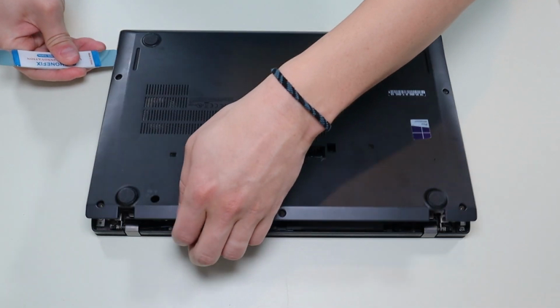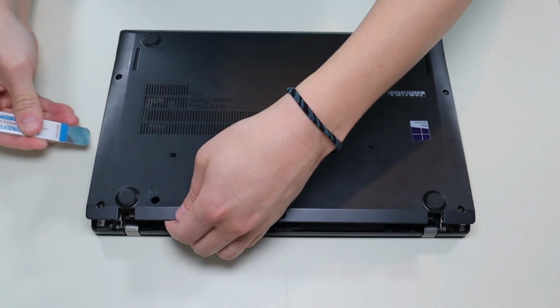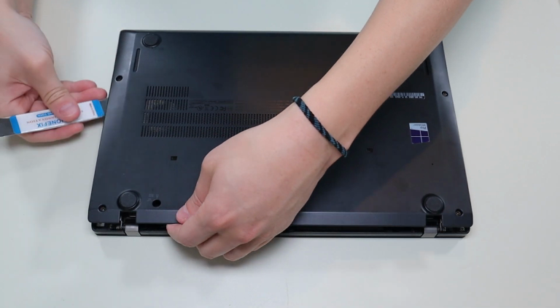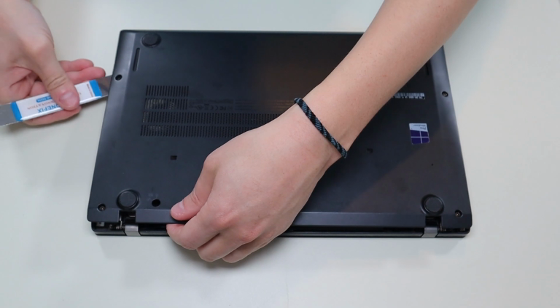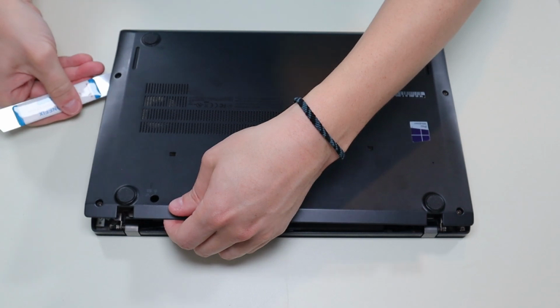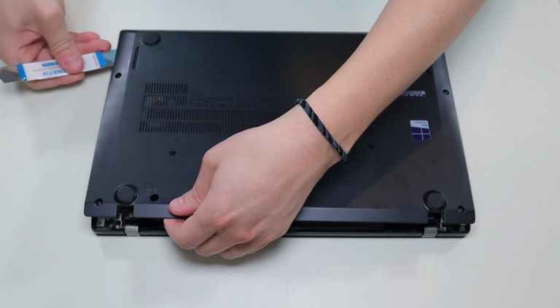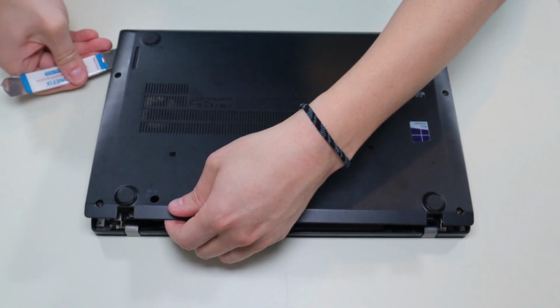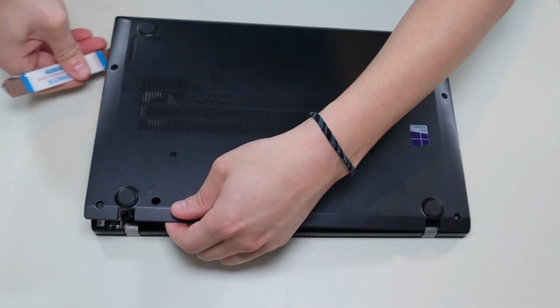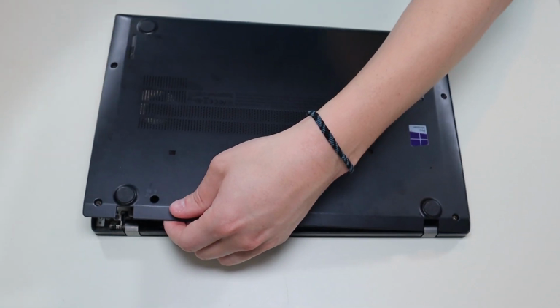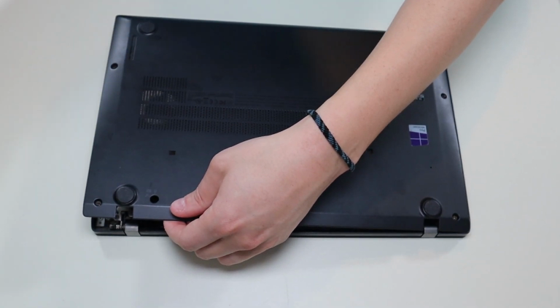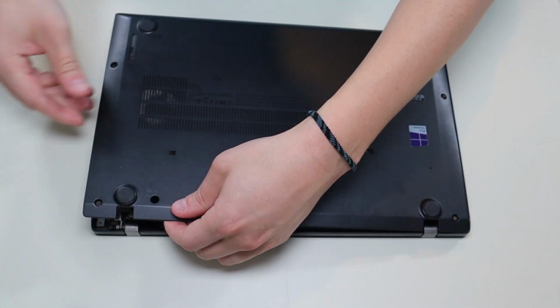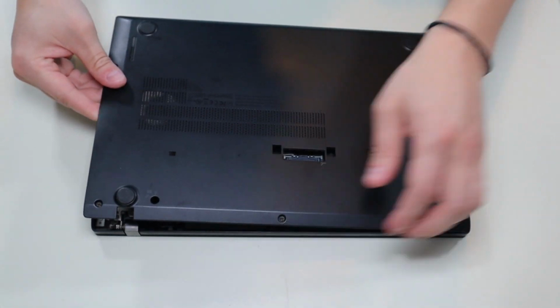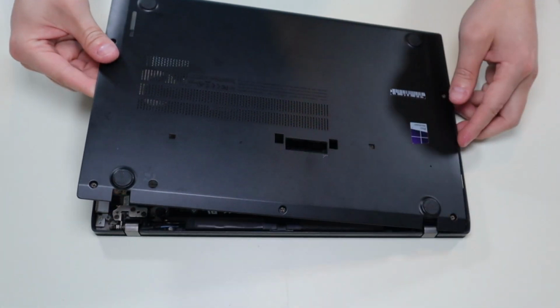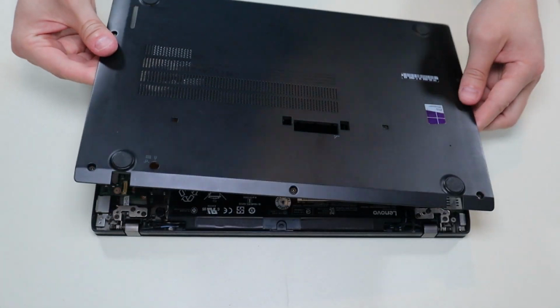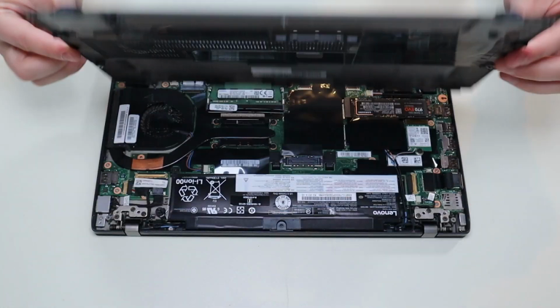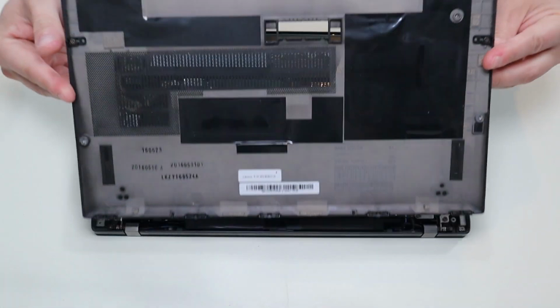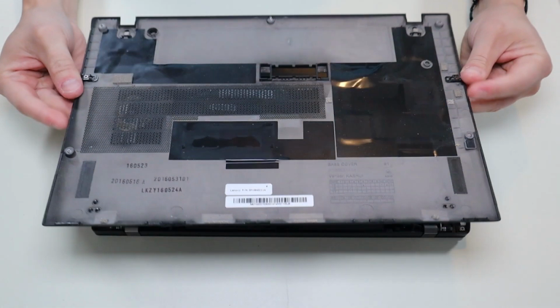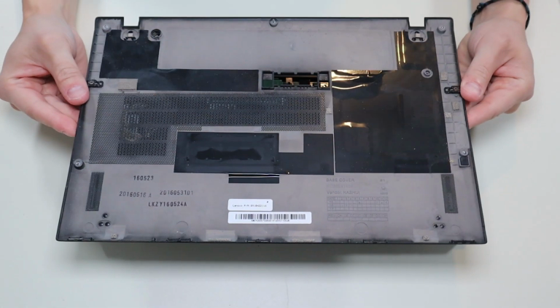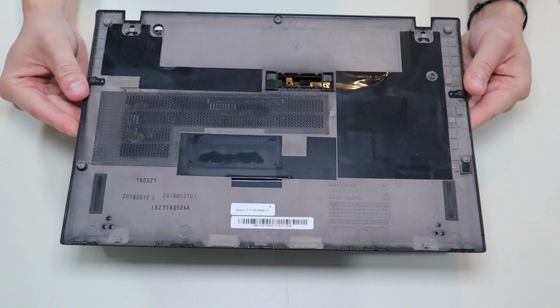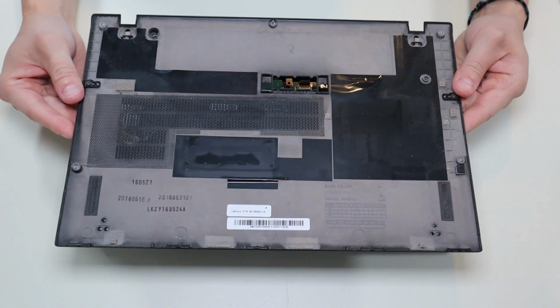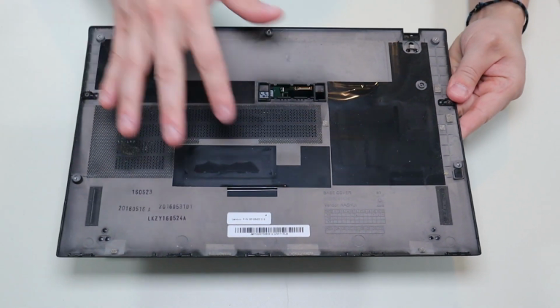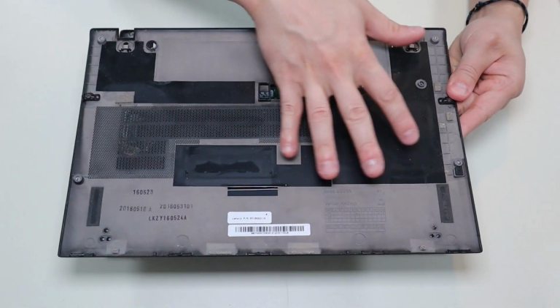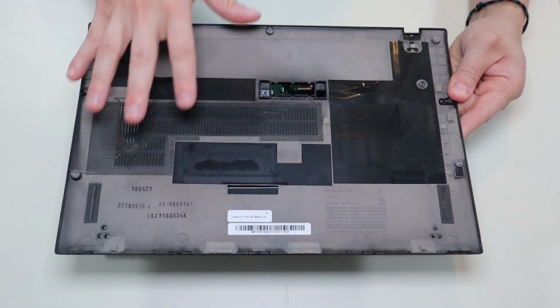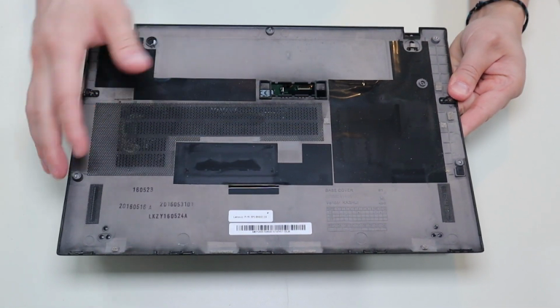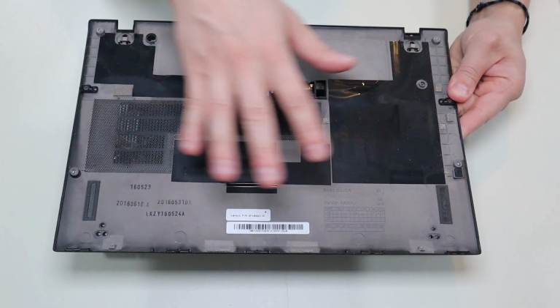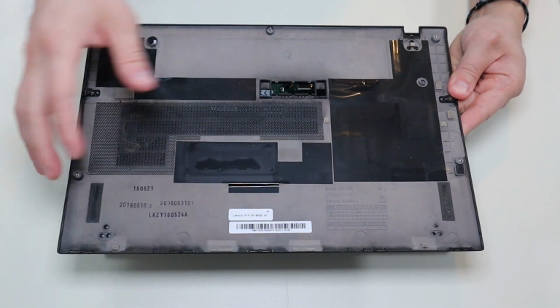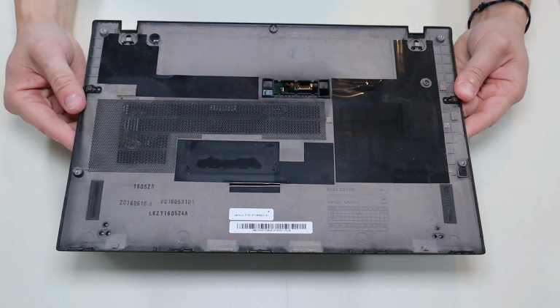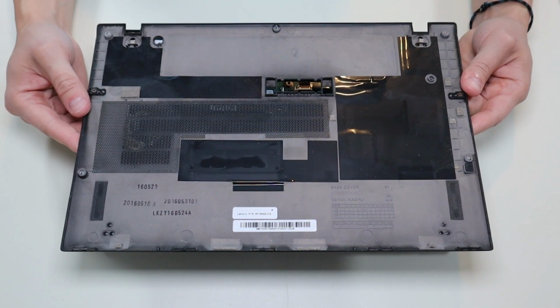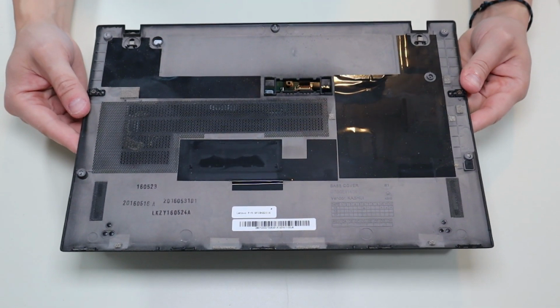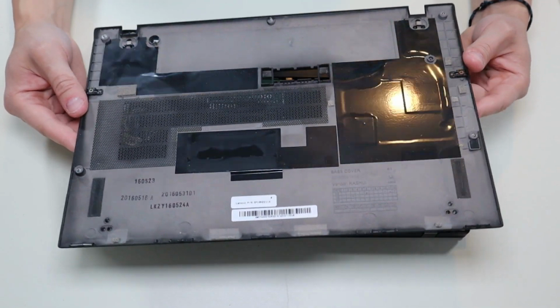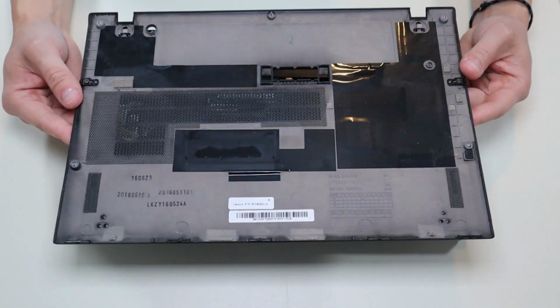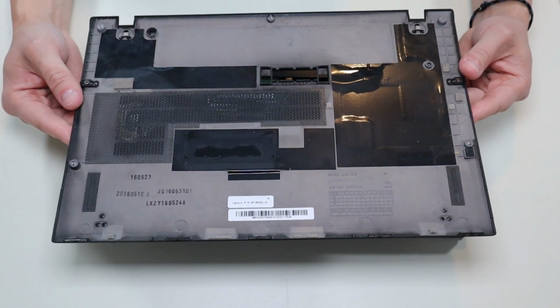Now this has been taken off once before, so you may have a harder time than that, but it does come off fairly easily. There's nothing attached to the bottom case — it's just the panel.